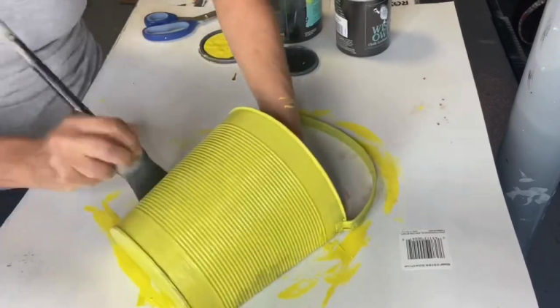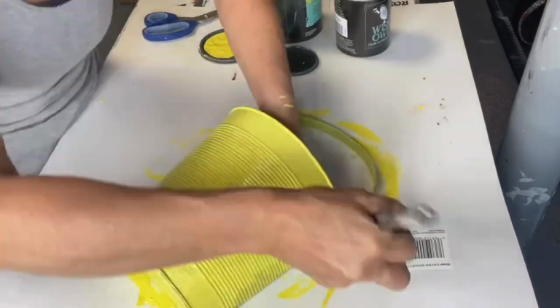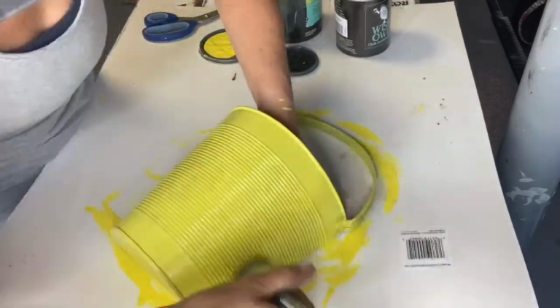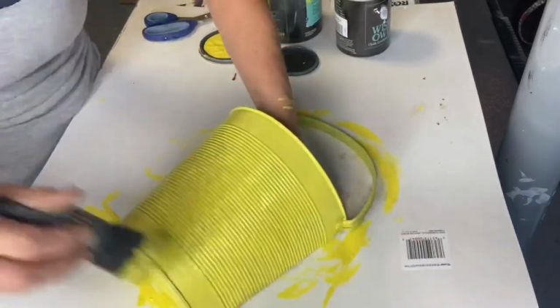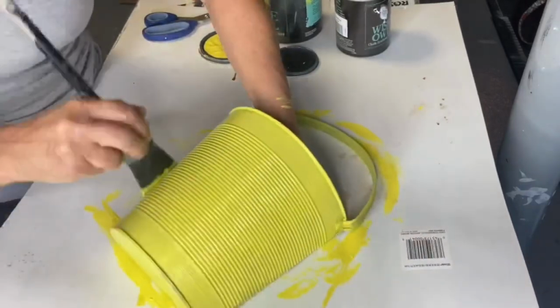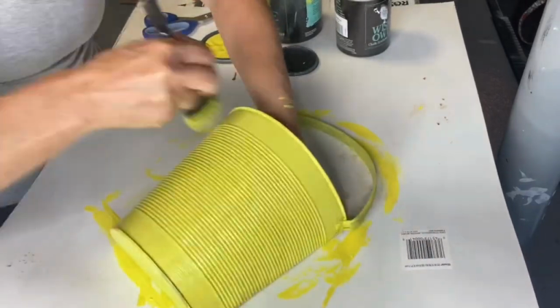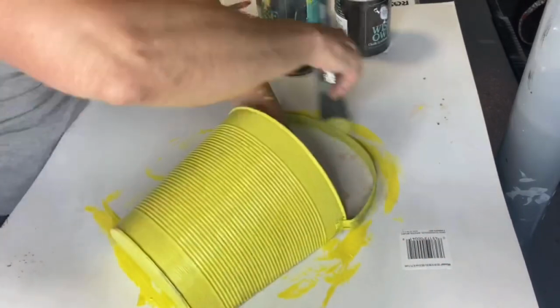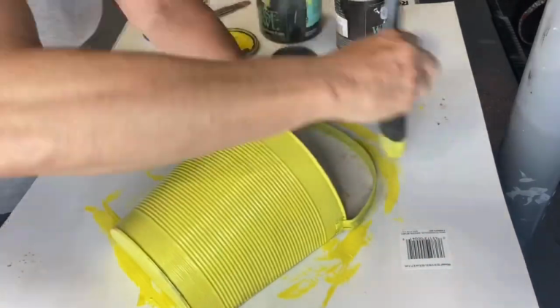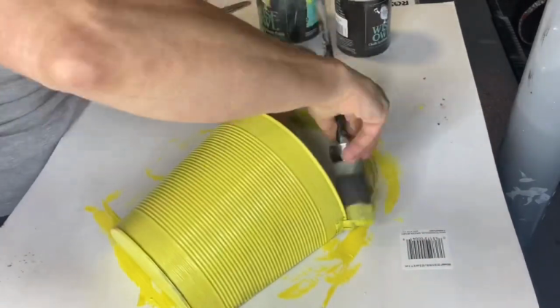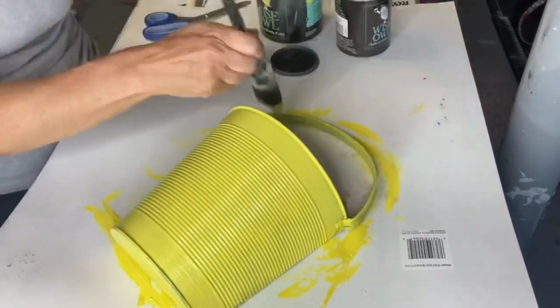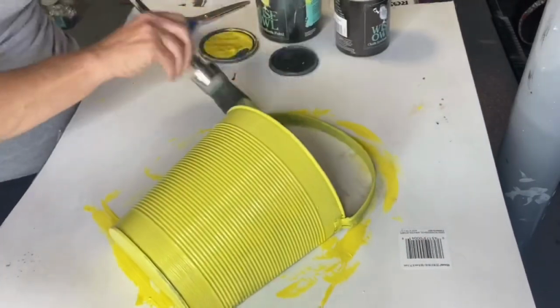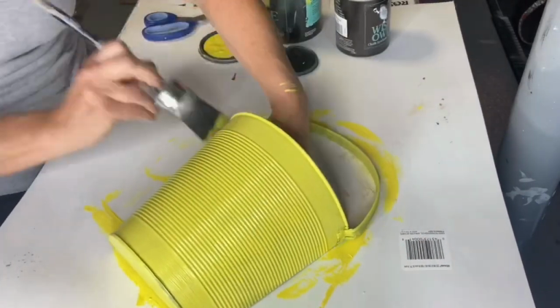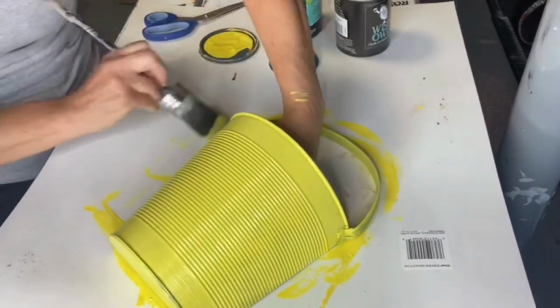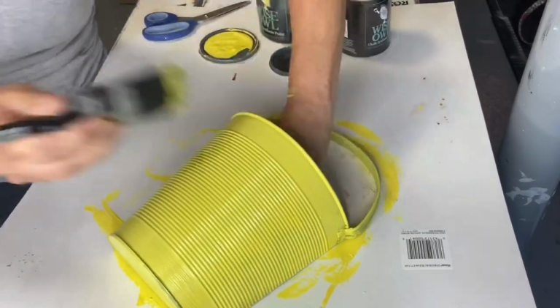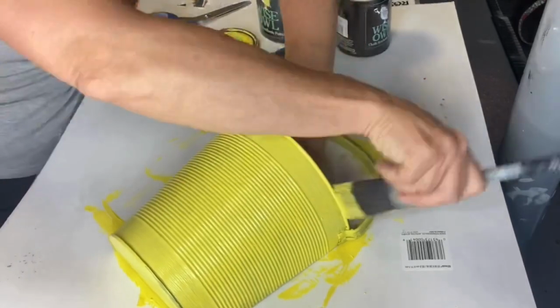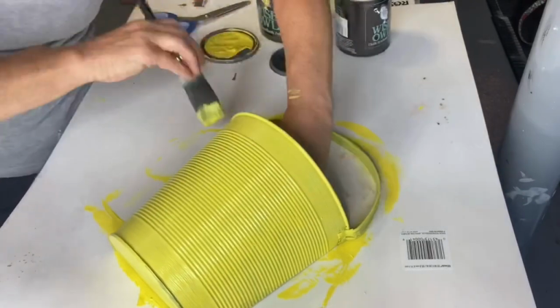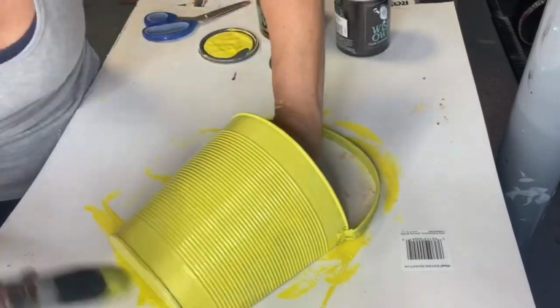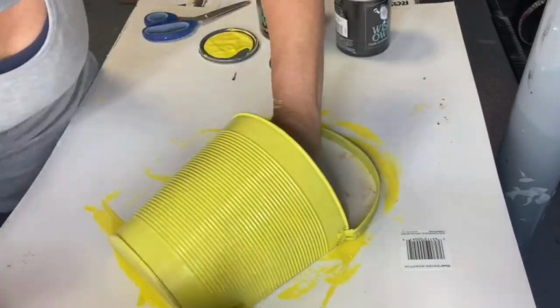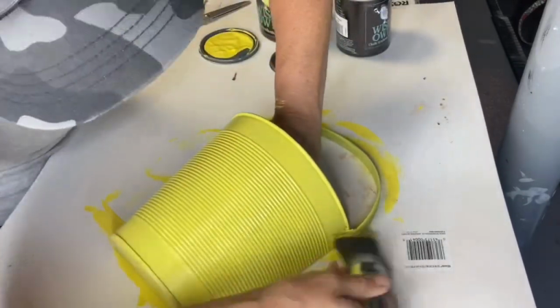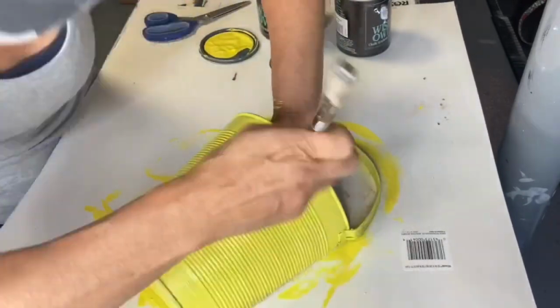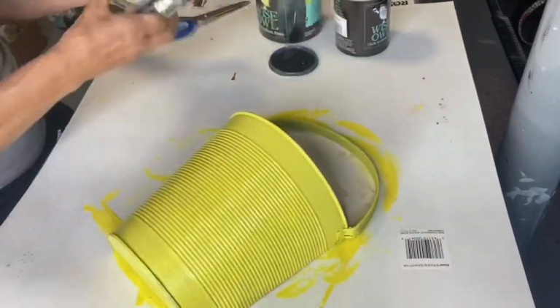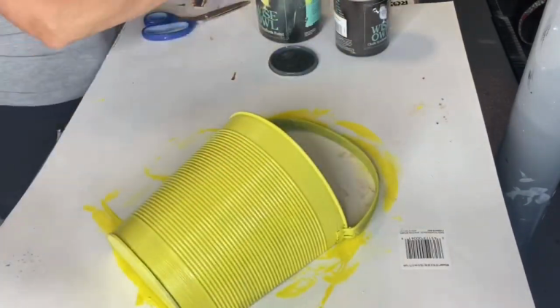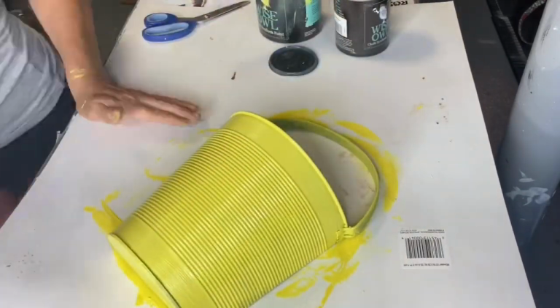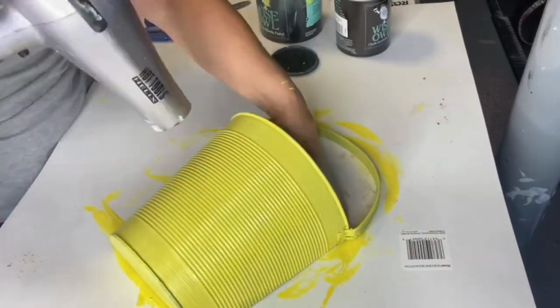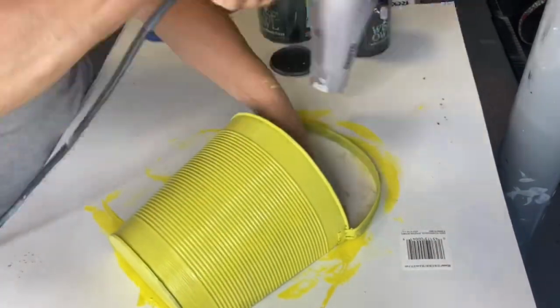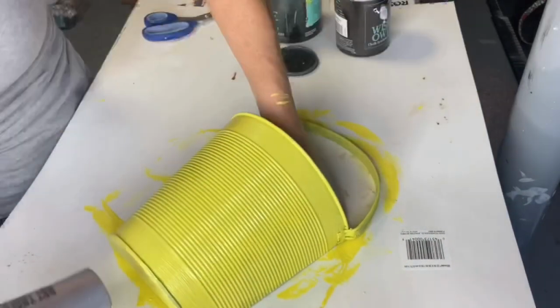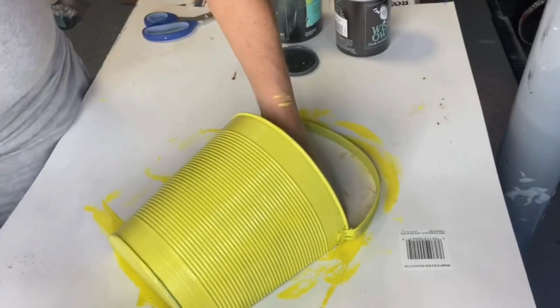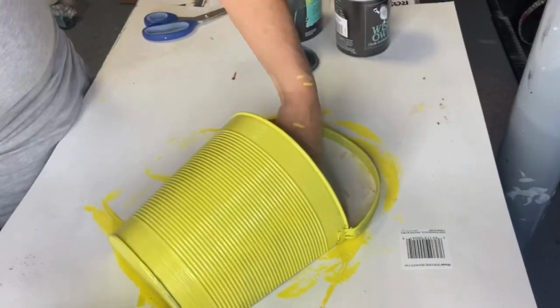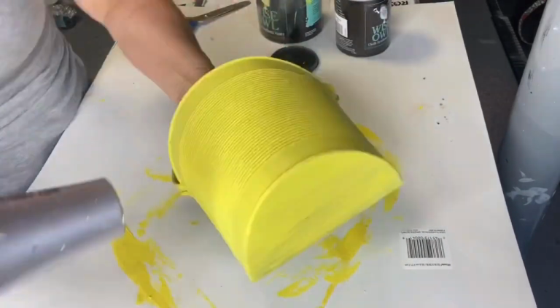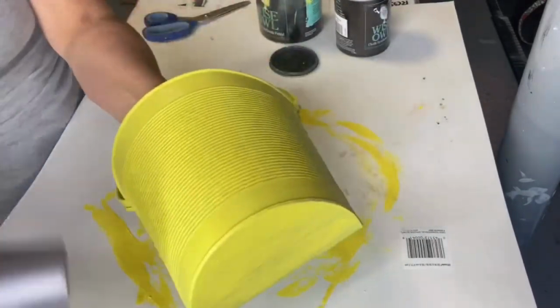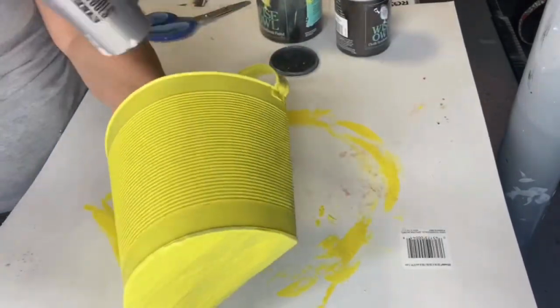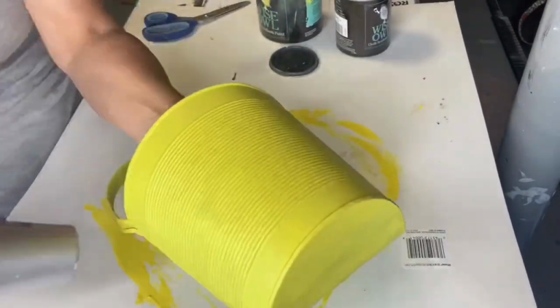This bucket is kind of like a half bucket — the back of it is flat. So it's great to use with a wreath or any type of hanging.